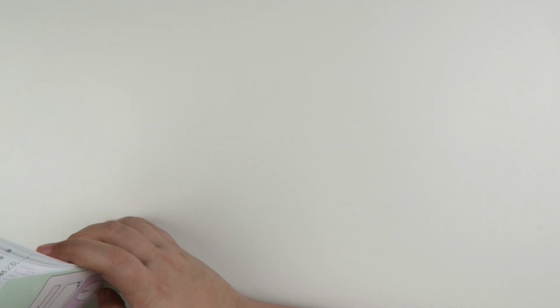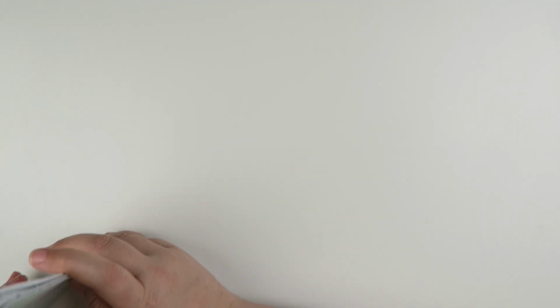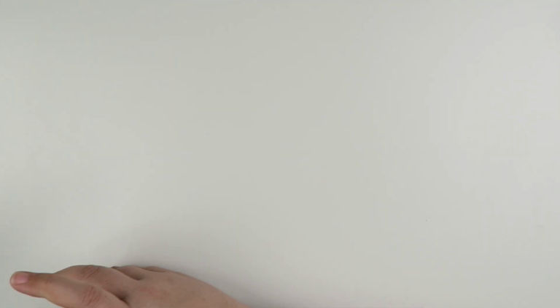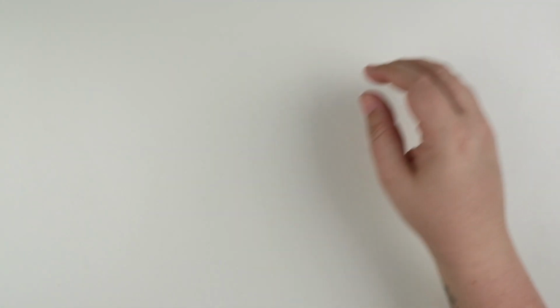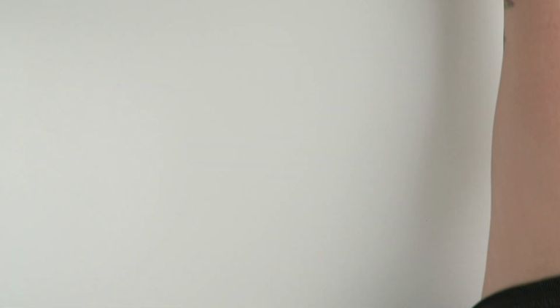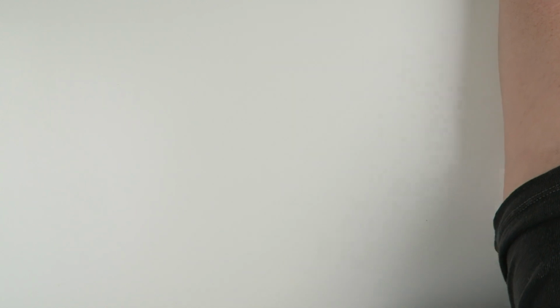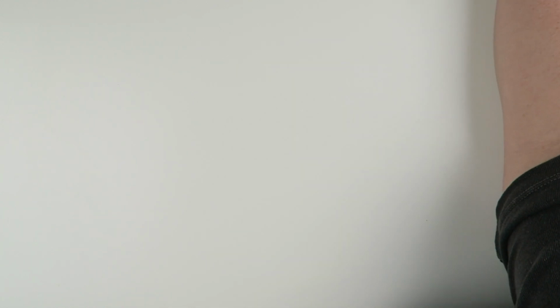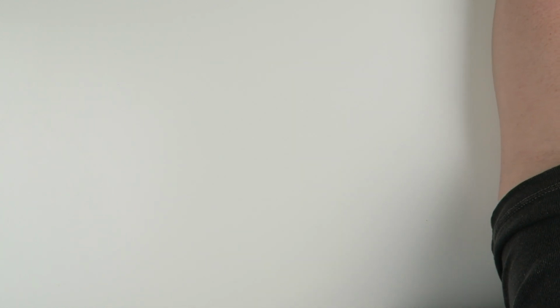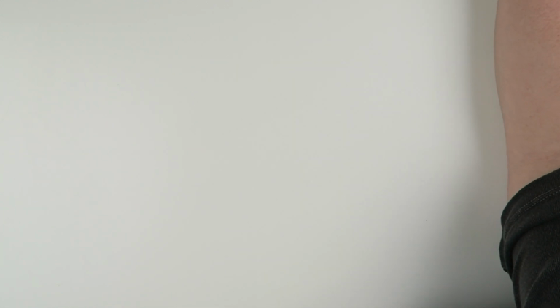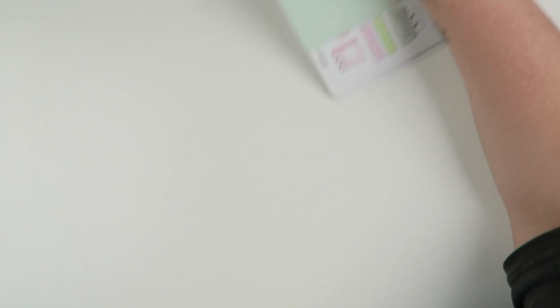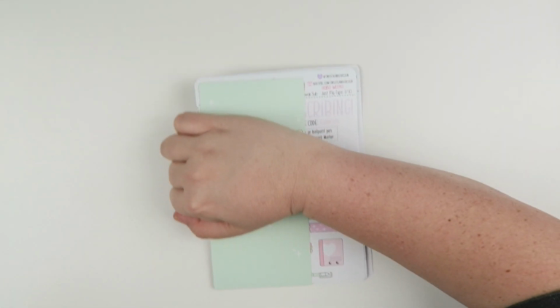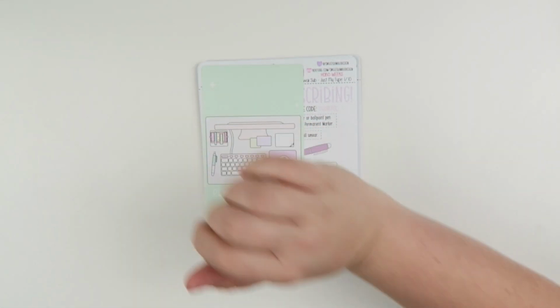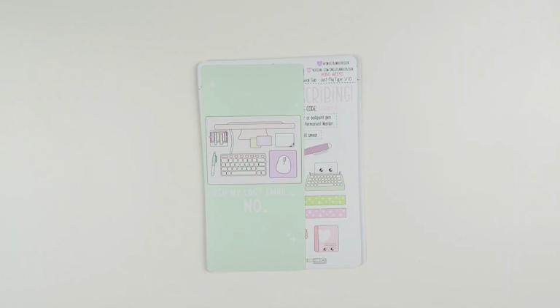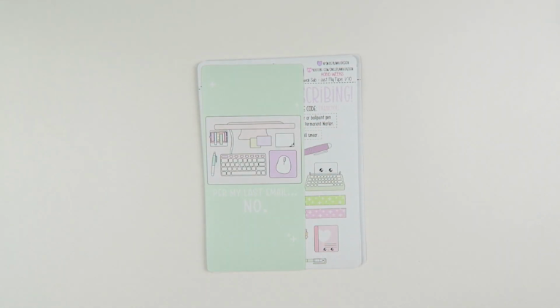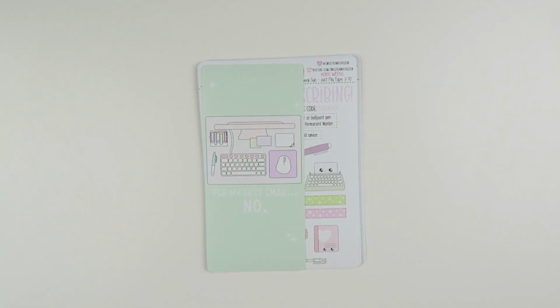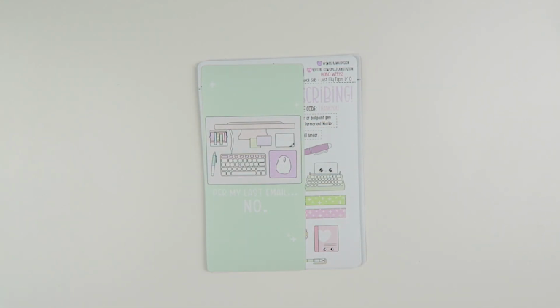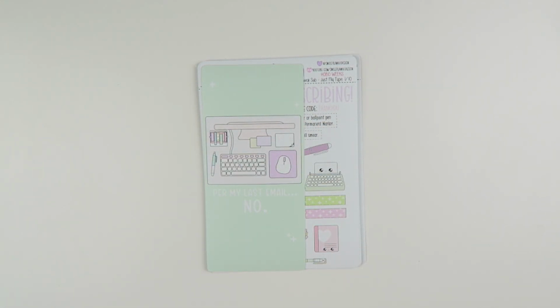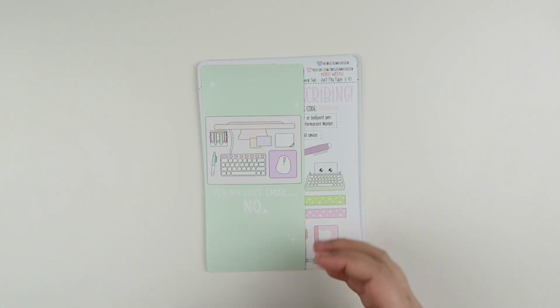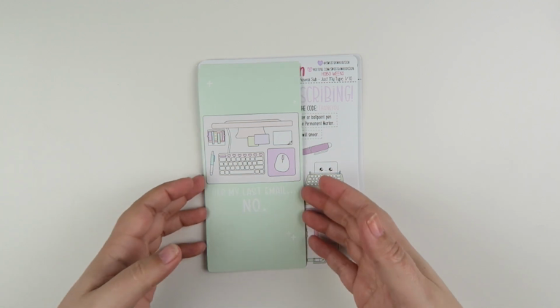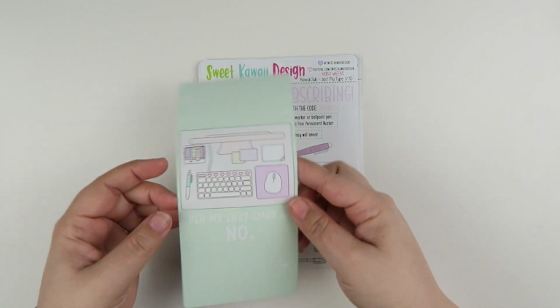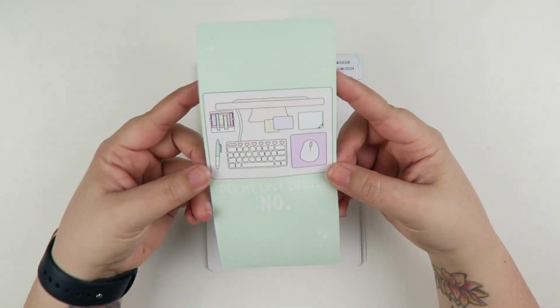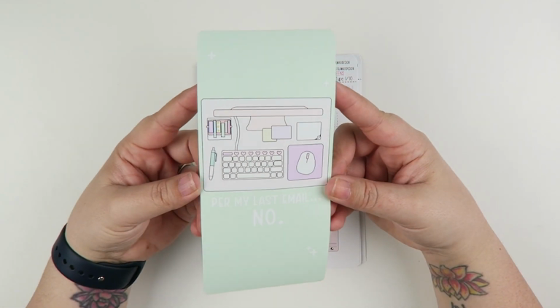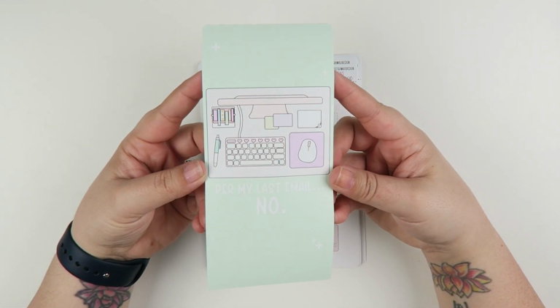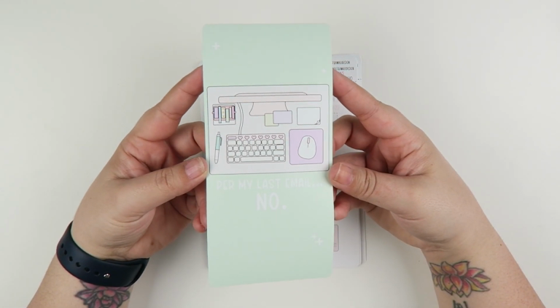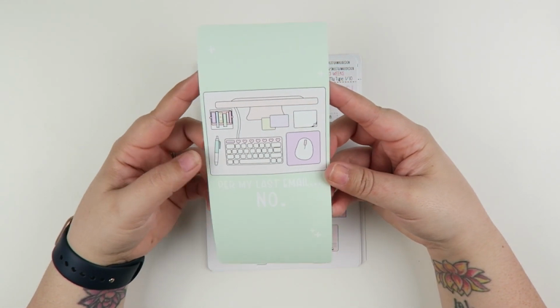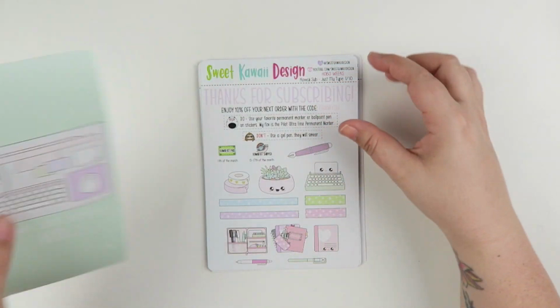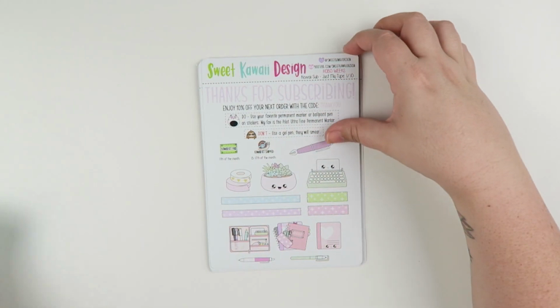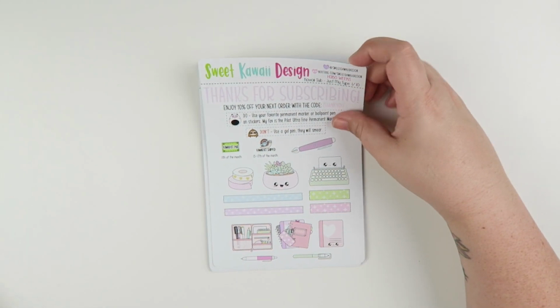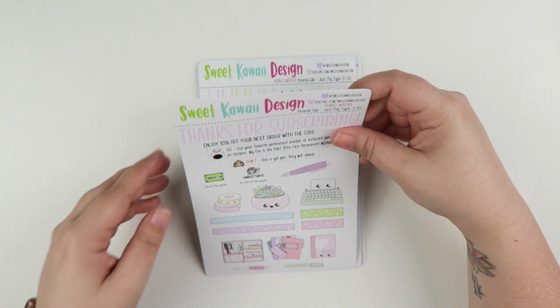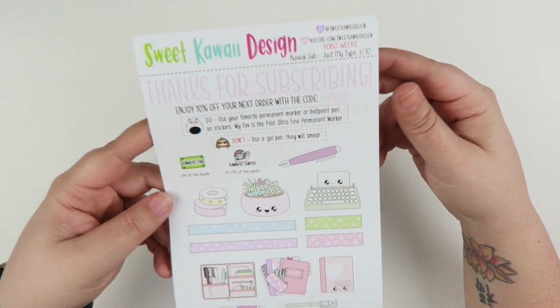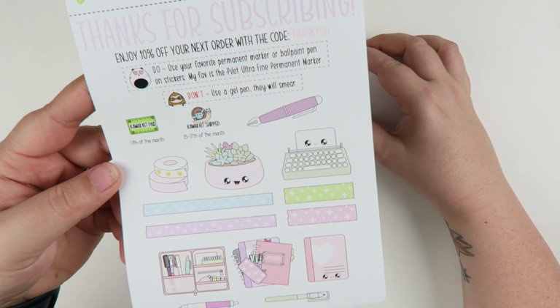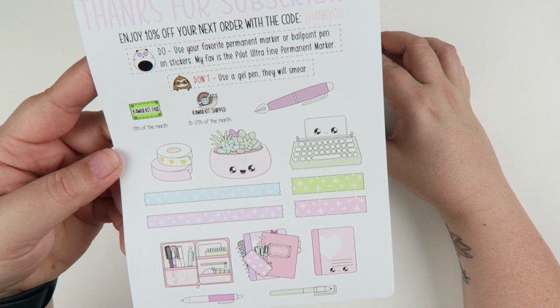Next up, let's do Hobonichi Weeks. If you're familiar with the Hobonichi Weeks, you know the layout is really unique, so the stickers are going to look a little different. The jumbo sticker is sized to fit. You have page number one.